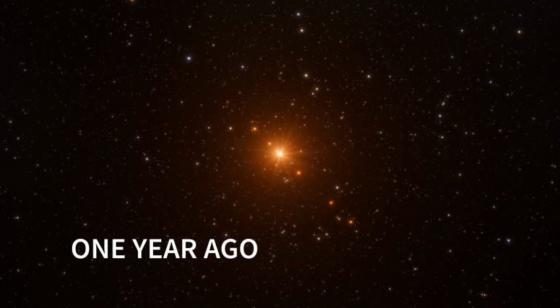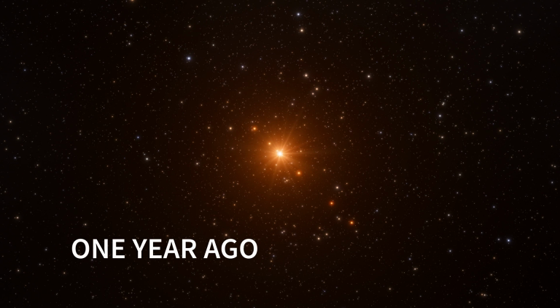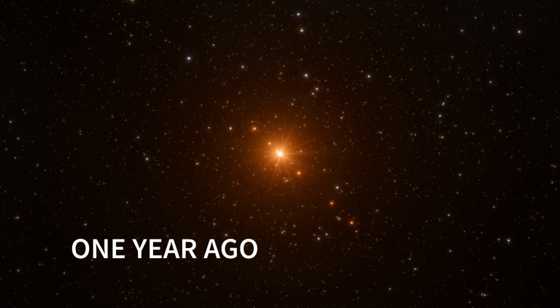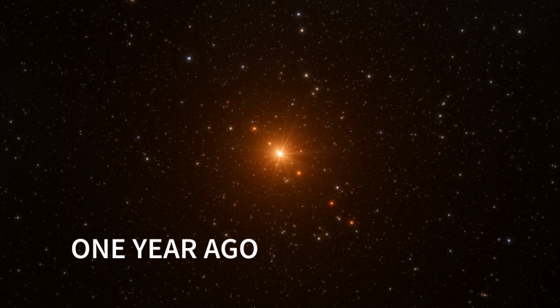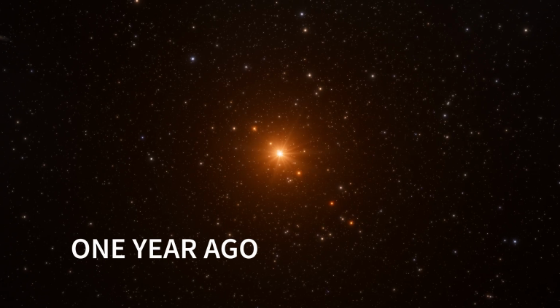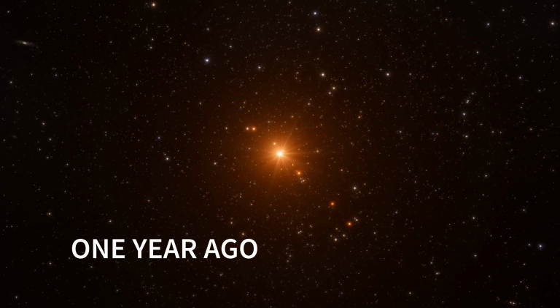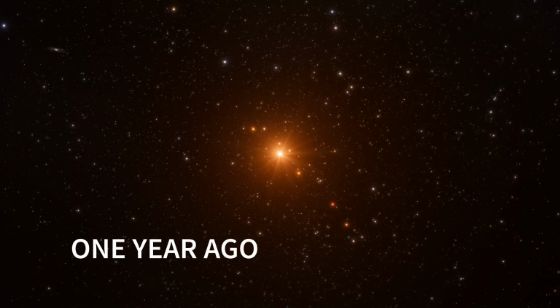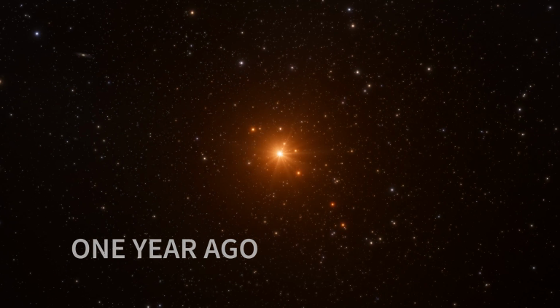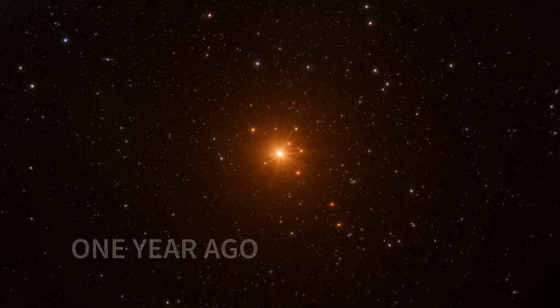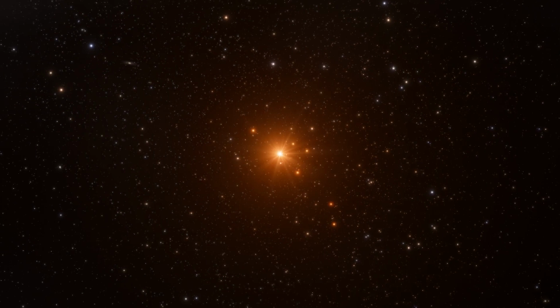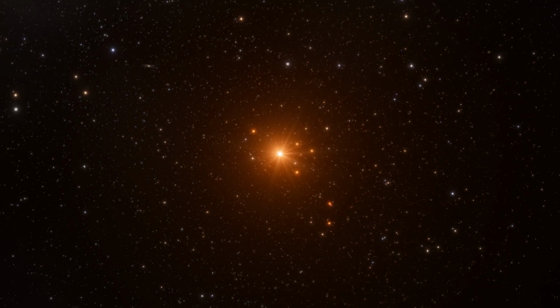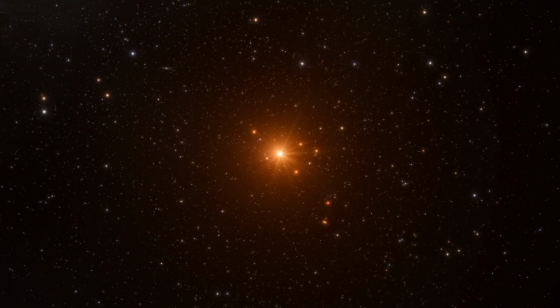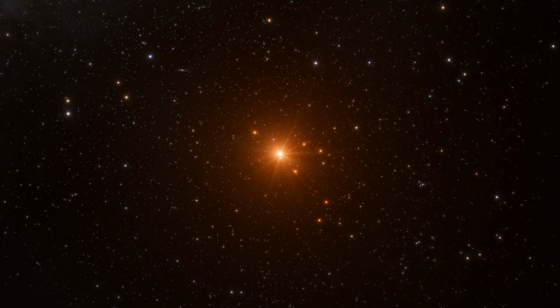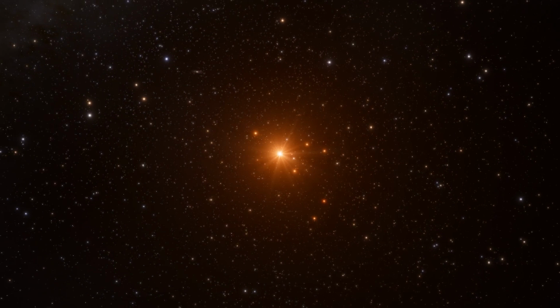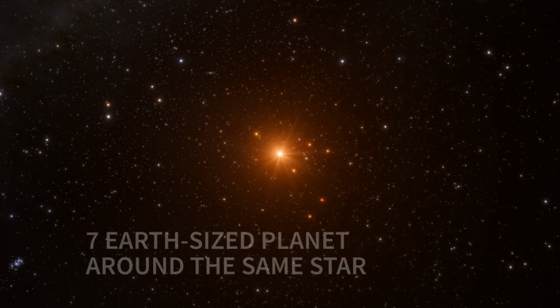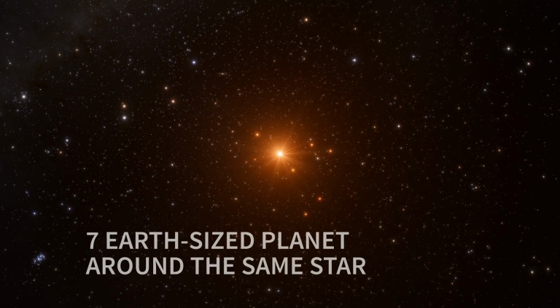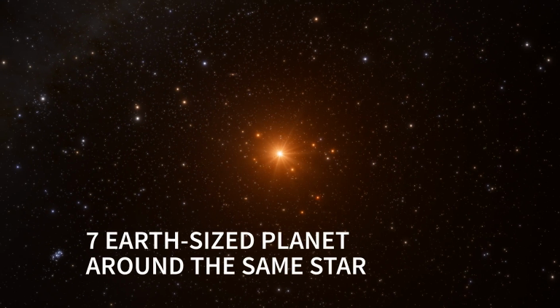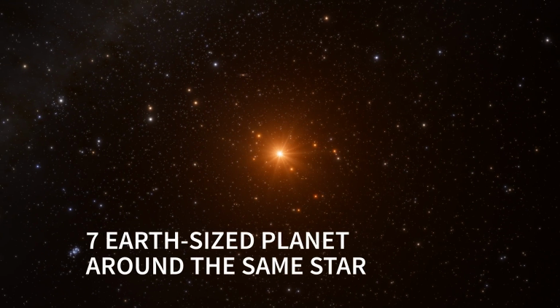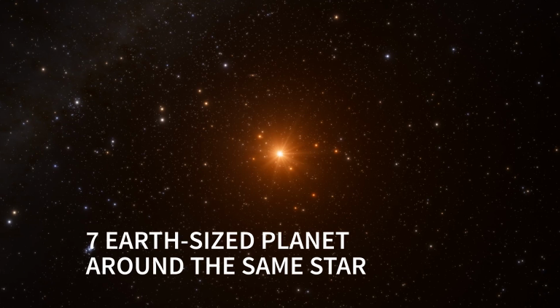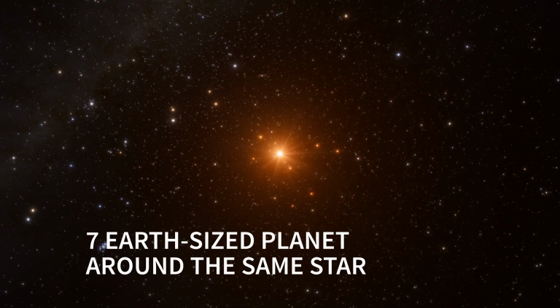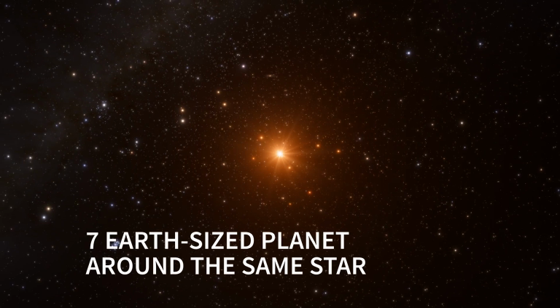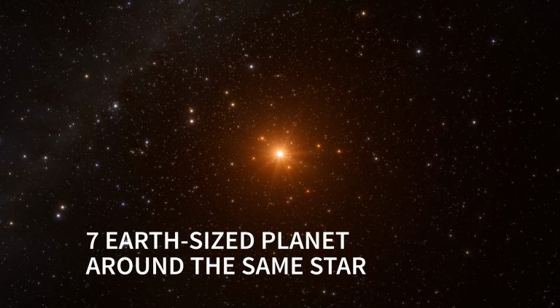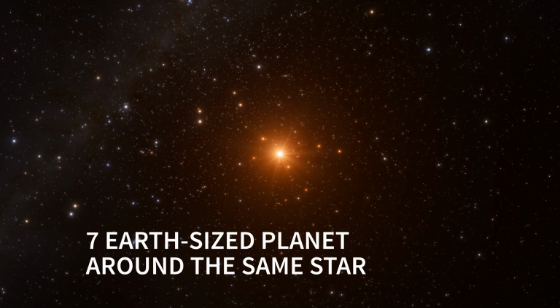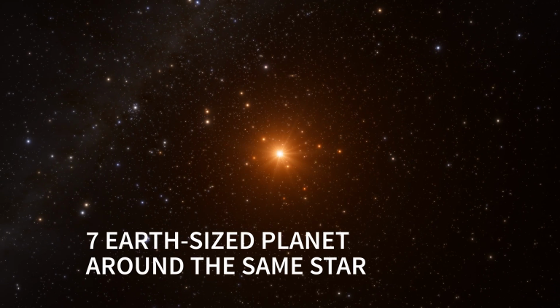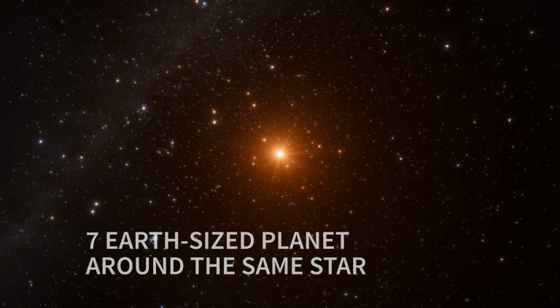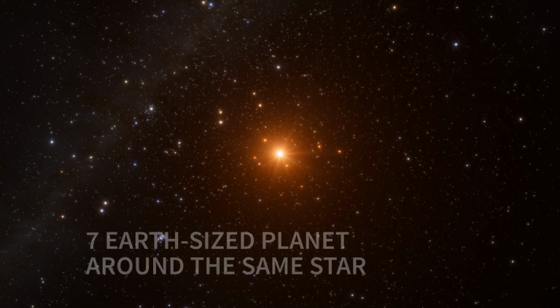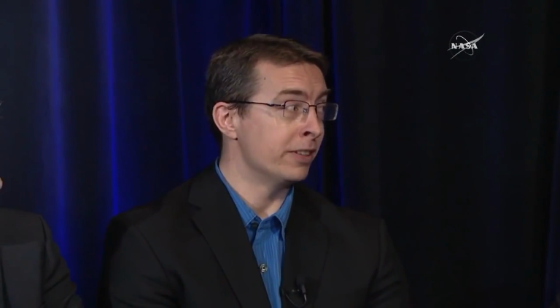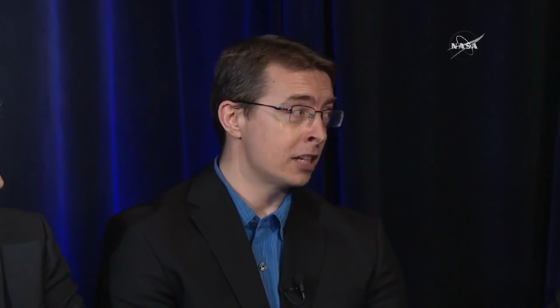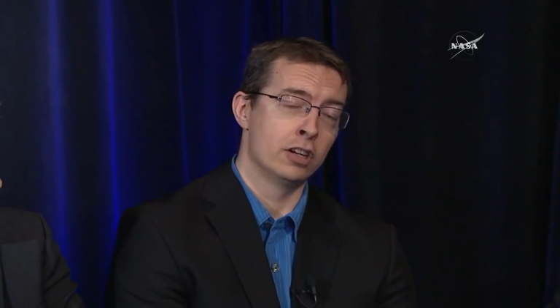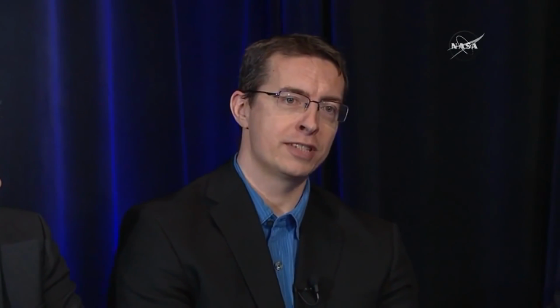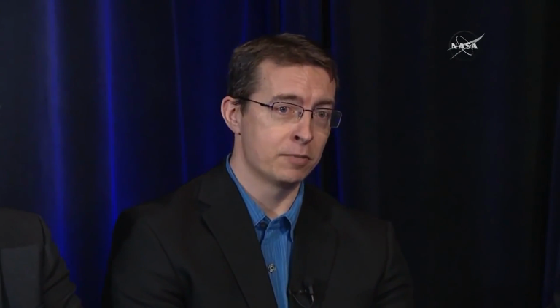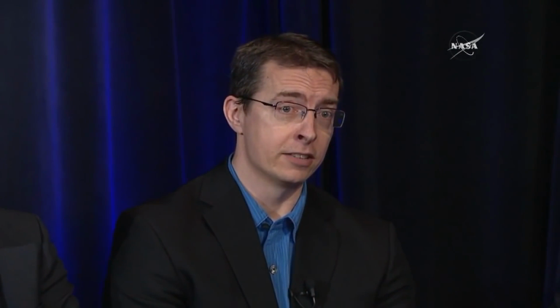We used the Spitzer Space Telescope with other ground-based telescopes to discover around the same star not one, not two, but seven Earth-sized planets.